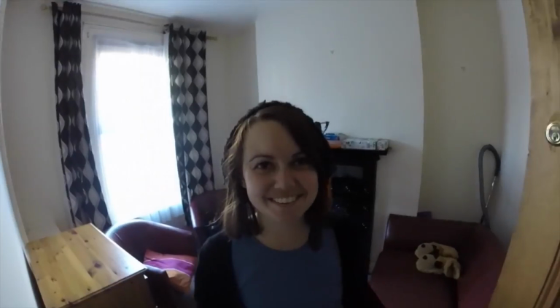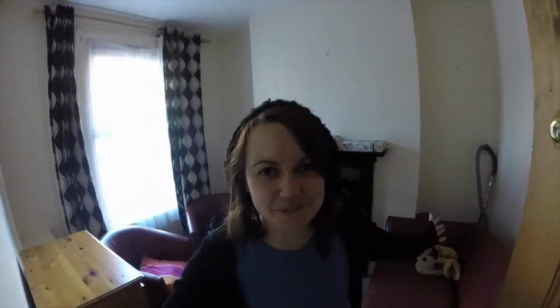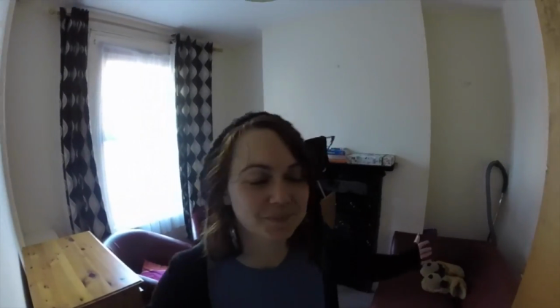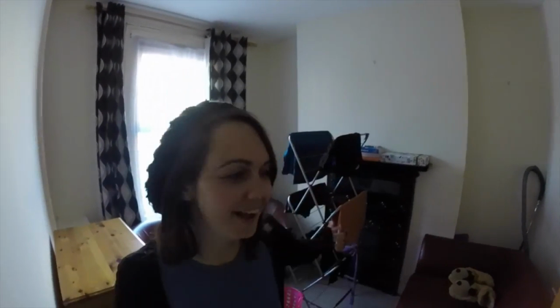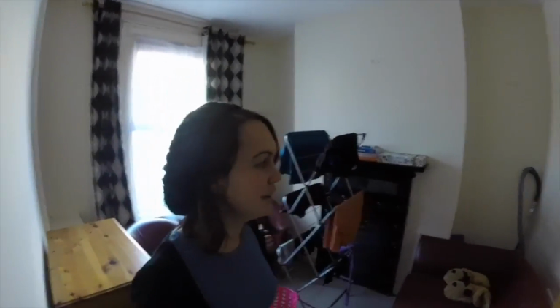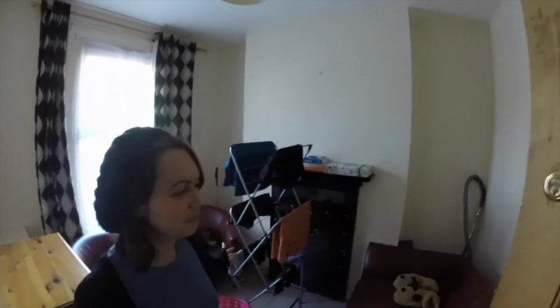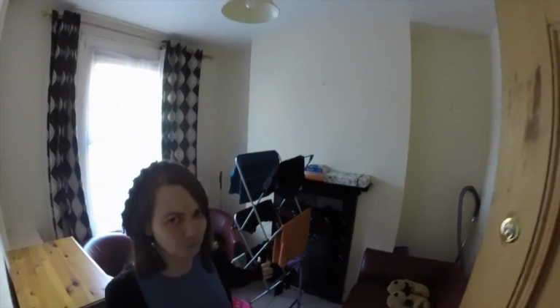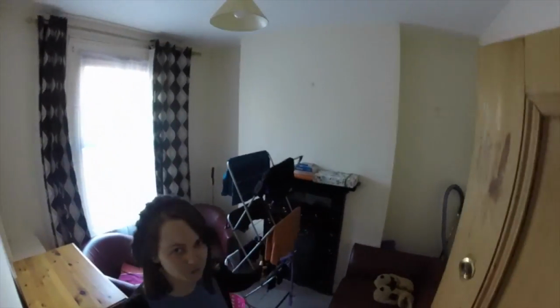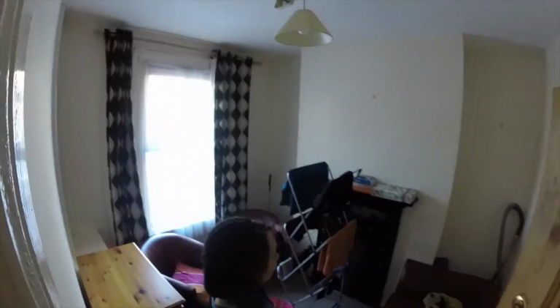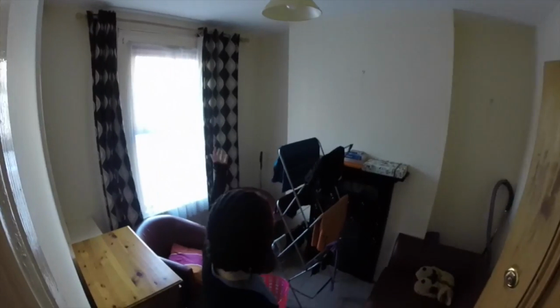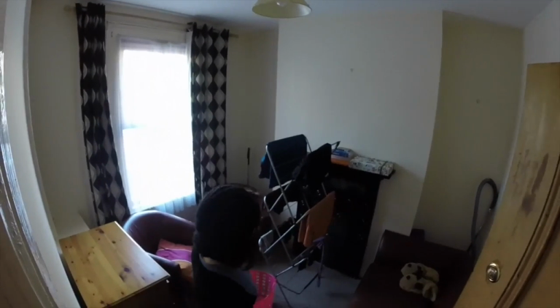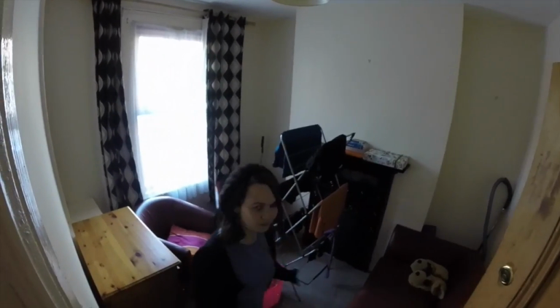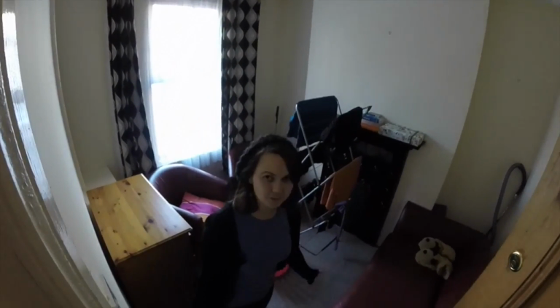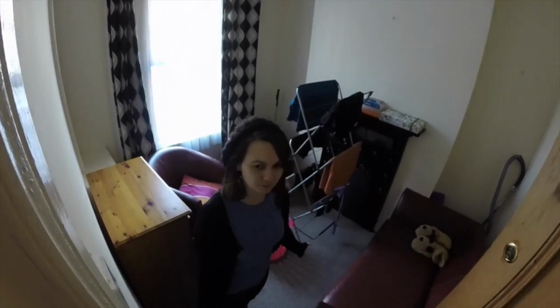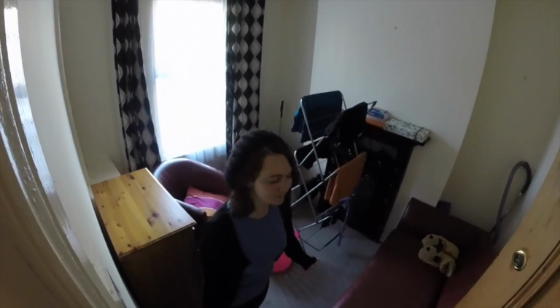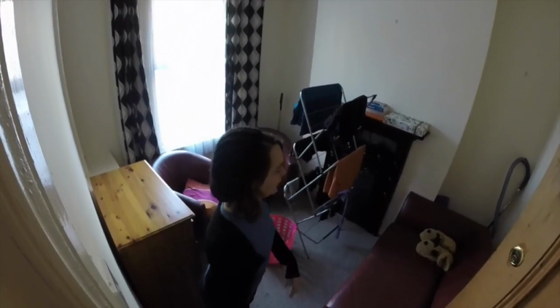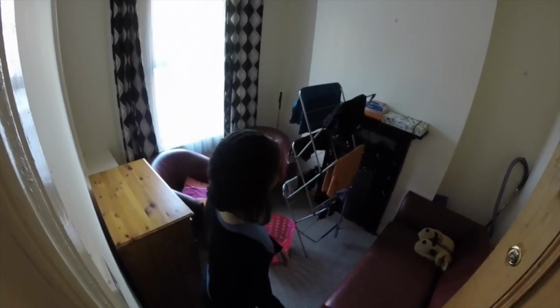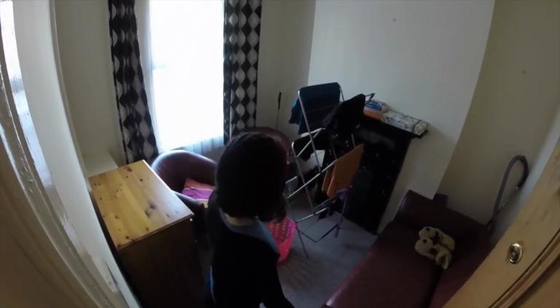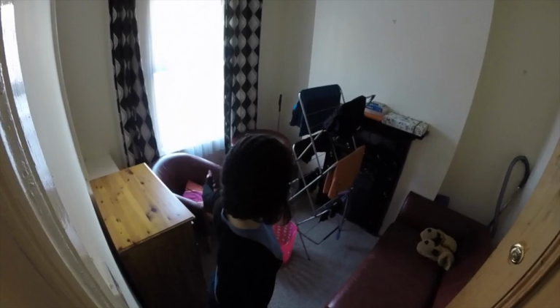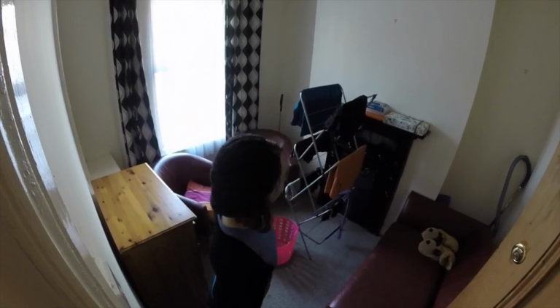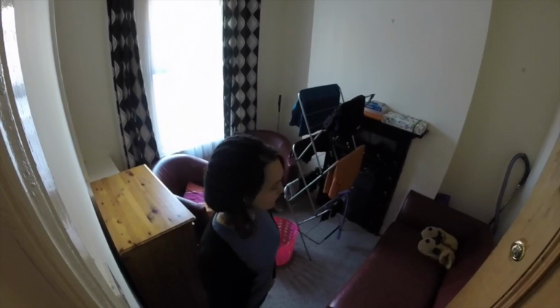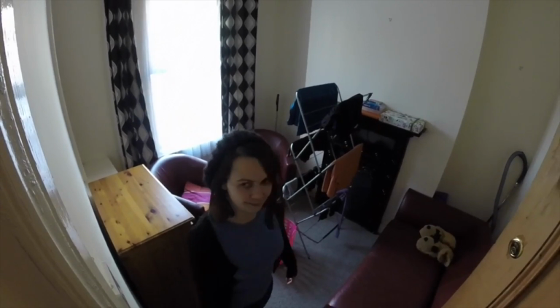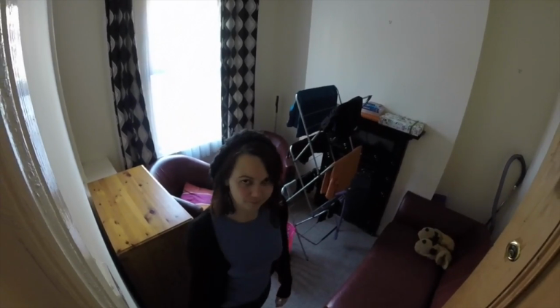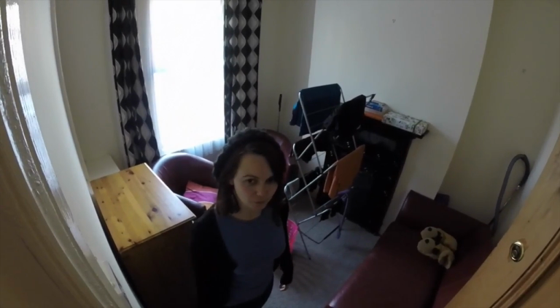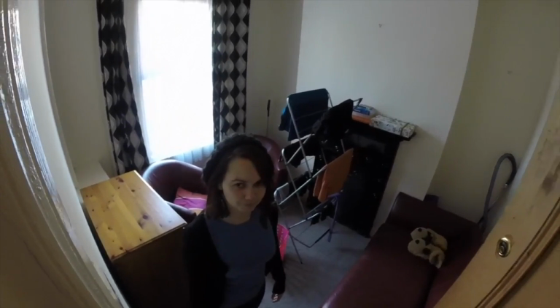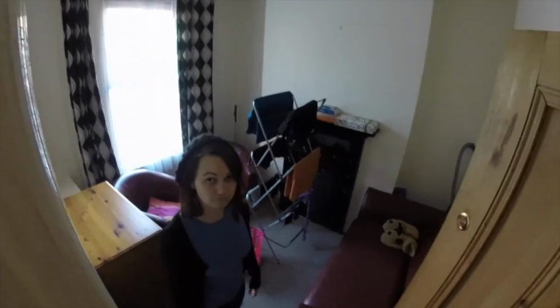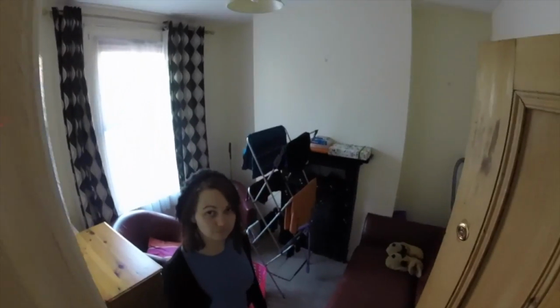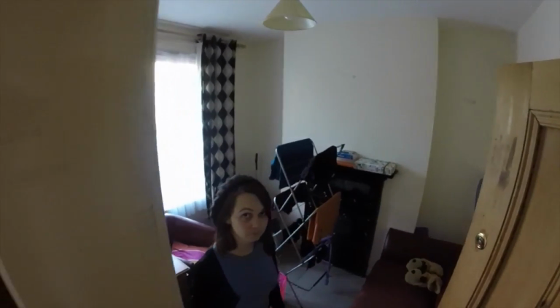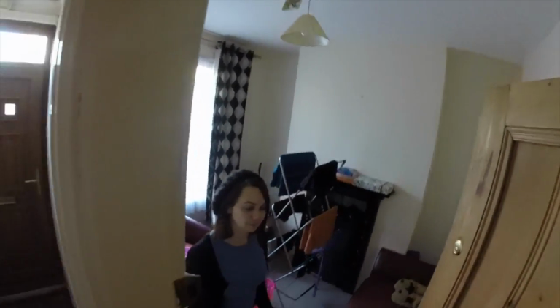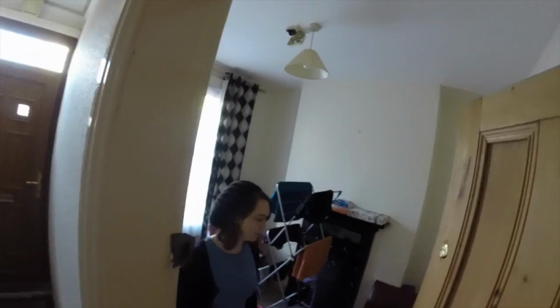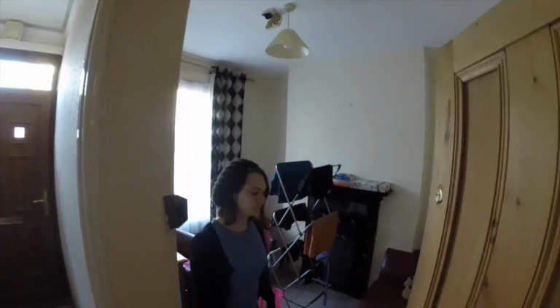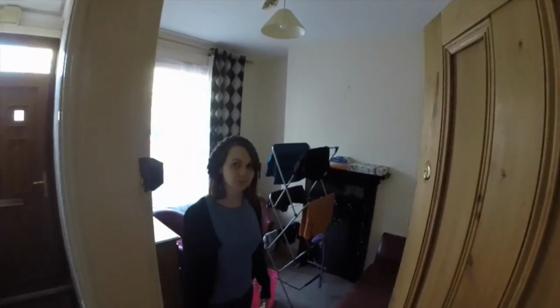This is the front room. We use this room to dry our laundry because we don't need two sitting rooms. It's got a couch, it's got chairs, it's a good room. But we don't use it.